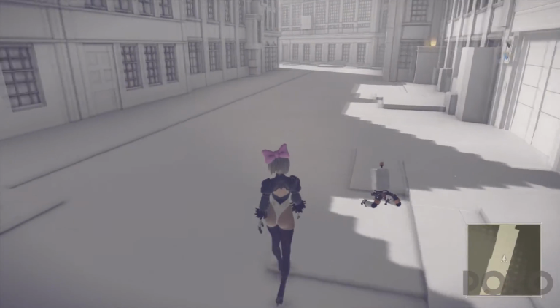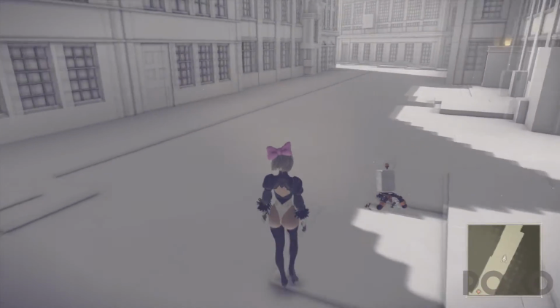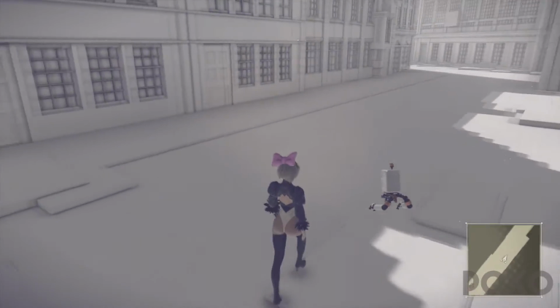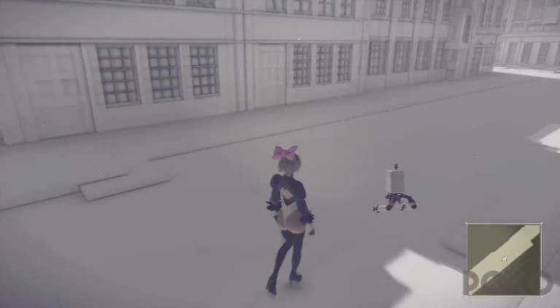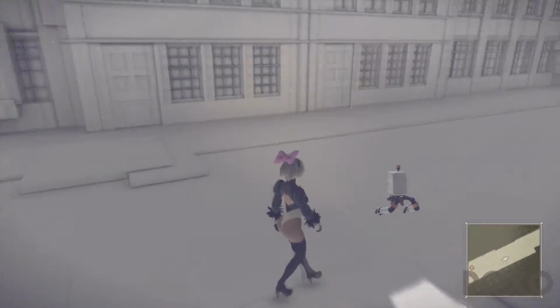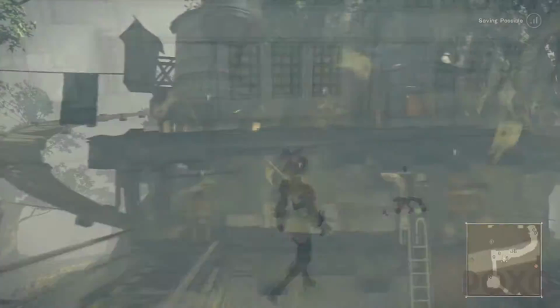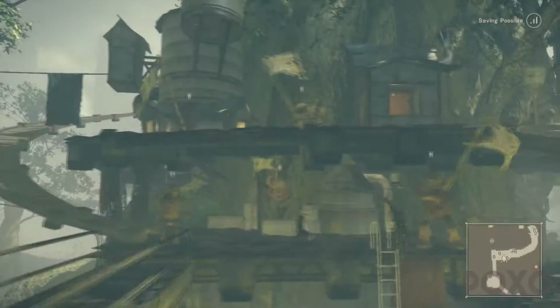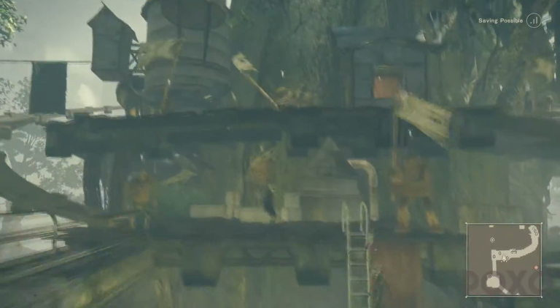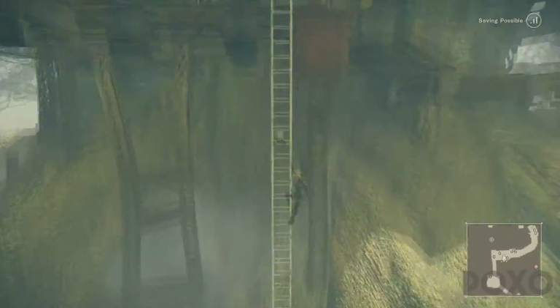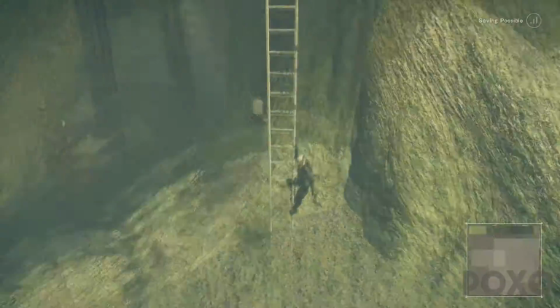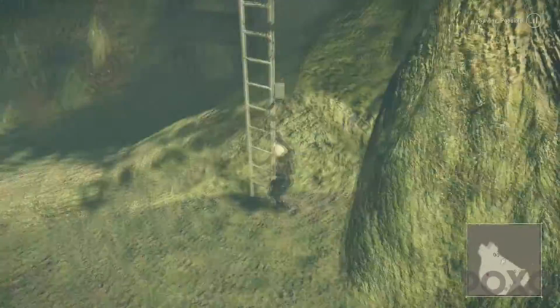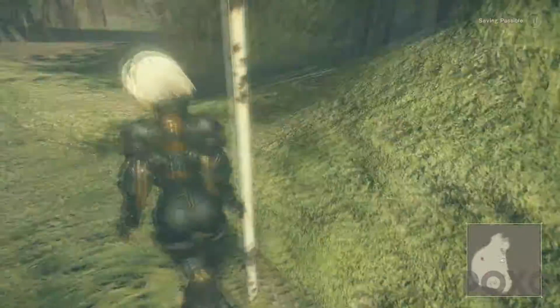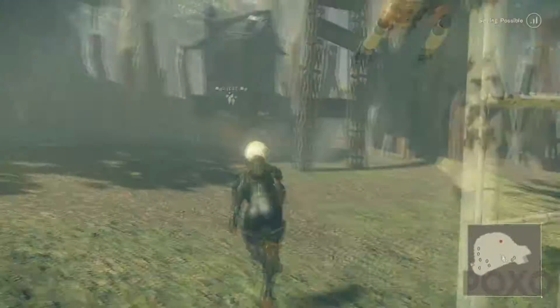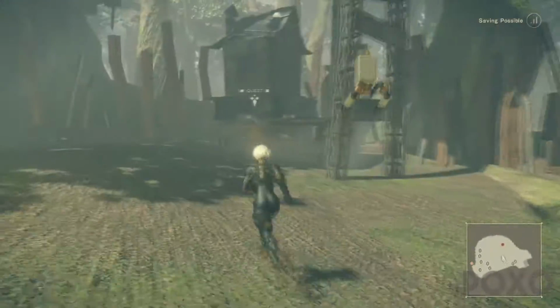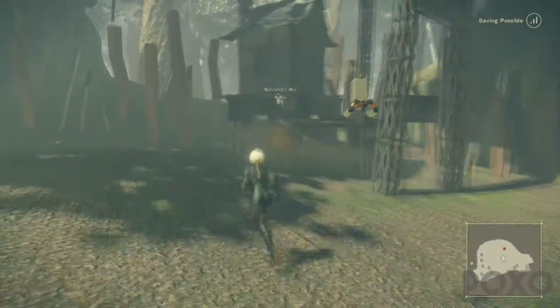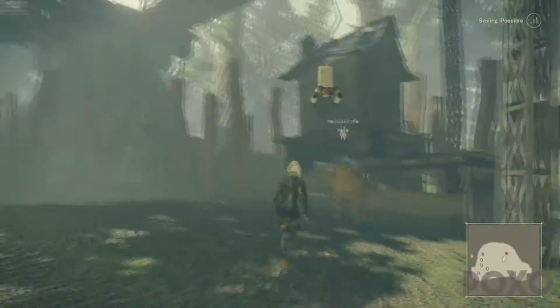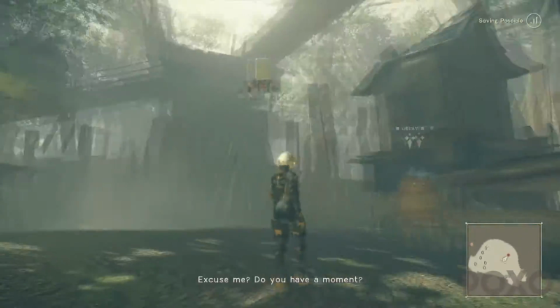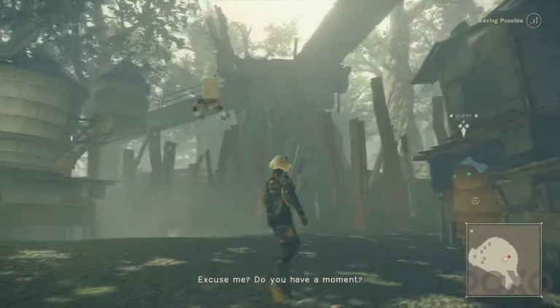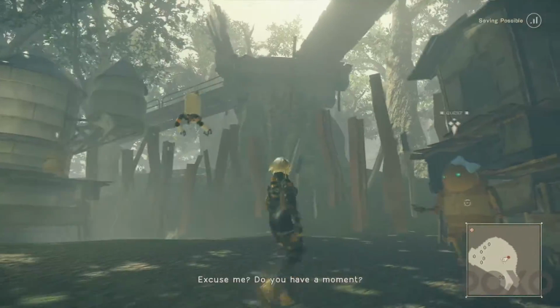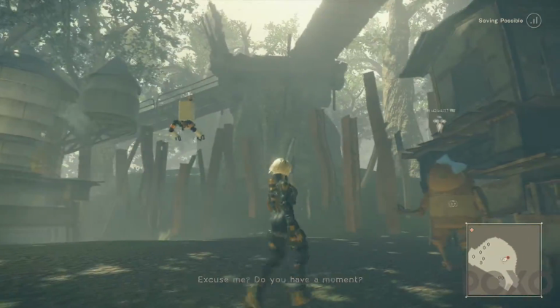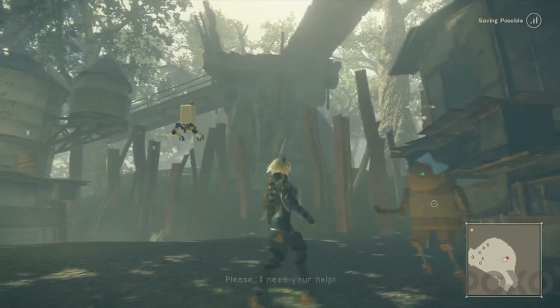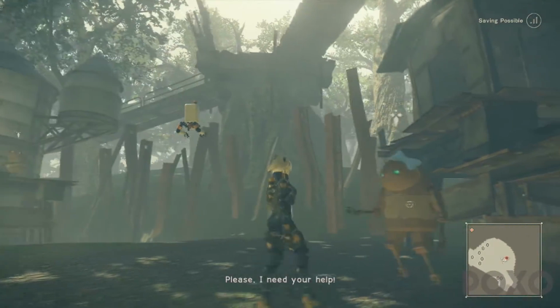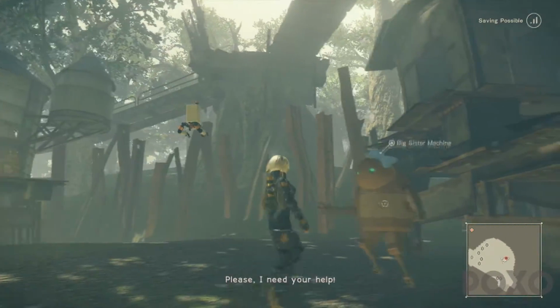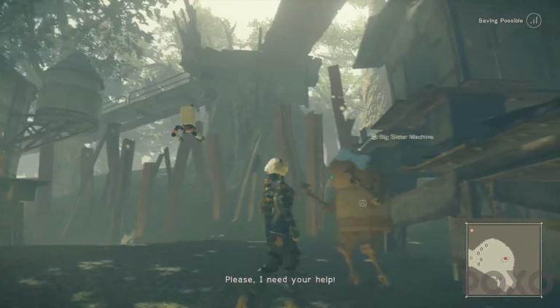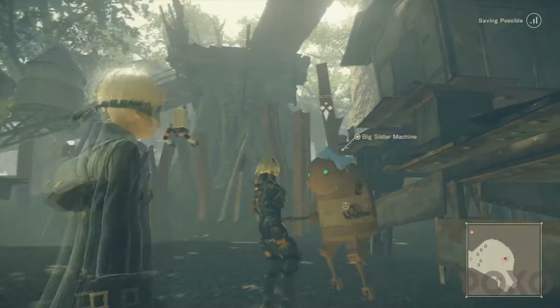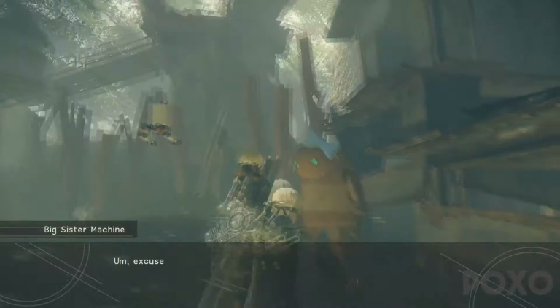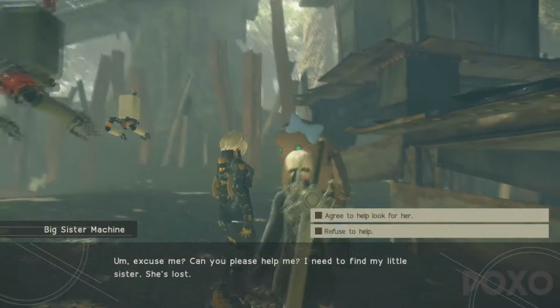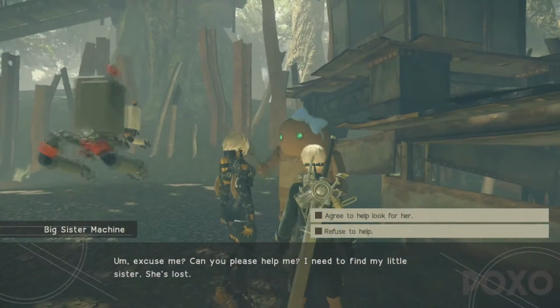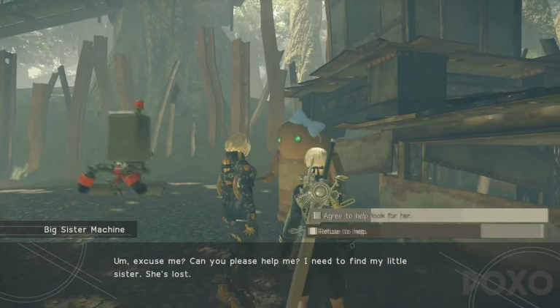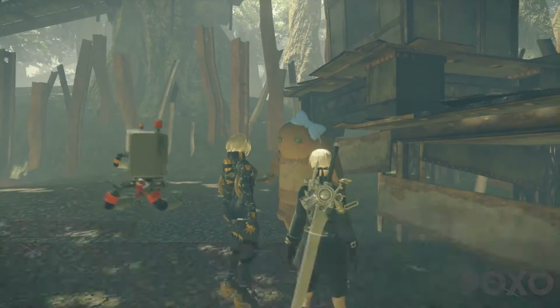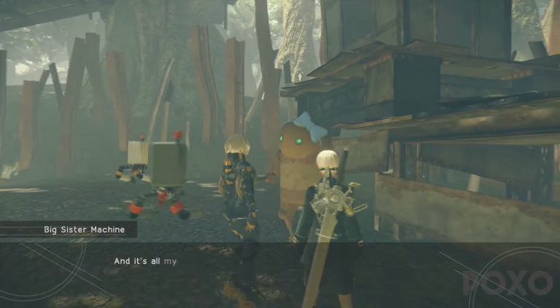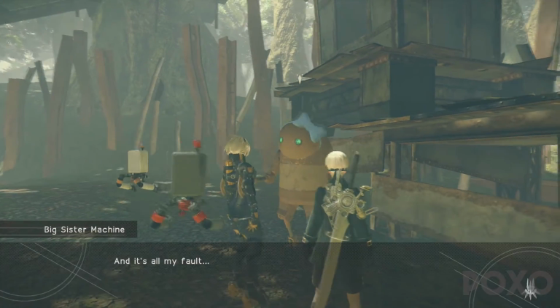First of all we need to accept the Lost Girl side quest which can be found inside Pascal's village. If we come down the ladder here to the courtyard area and talk to the machine that is wearing the blue ribbon.